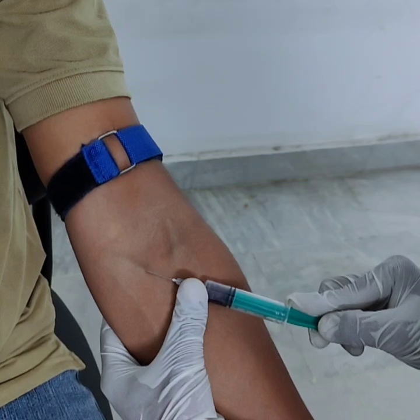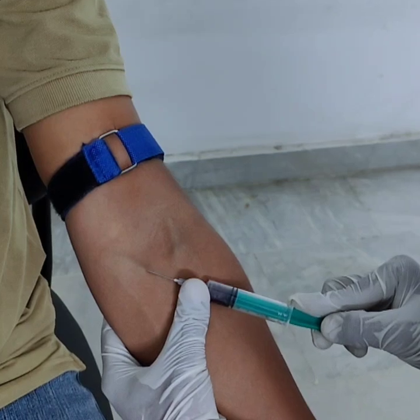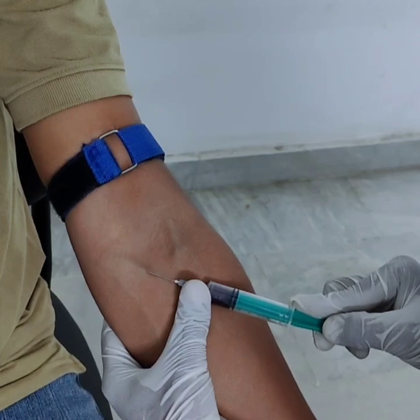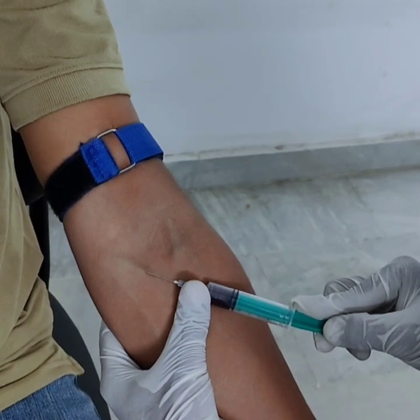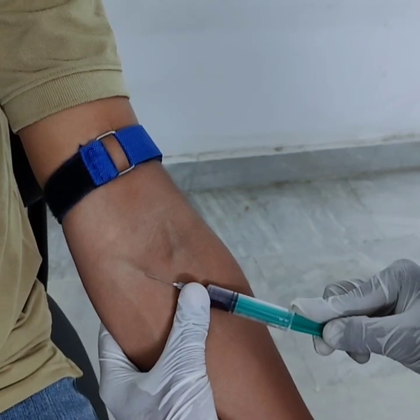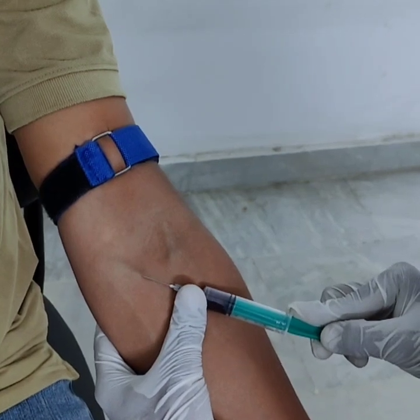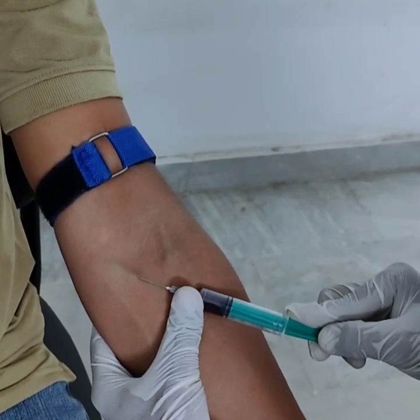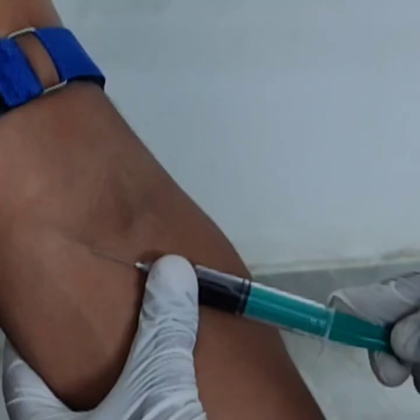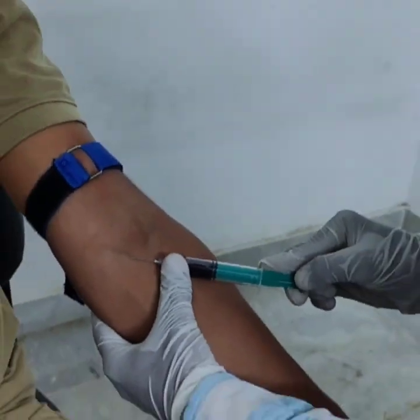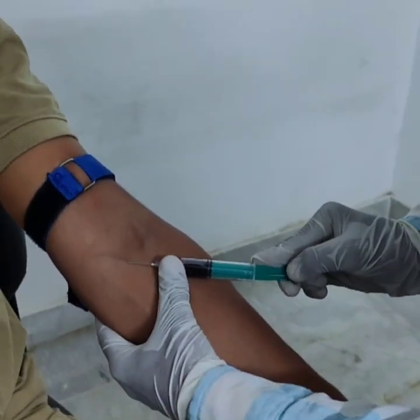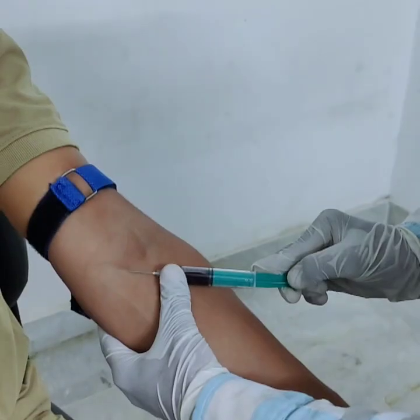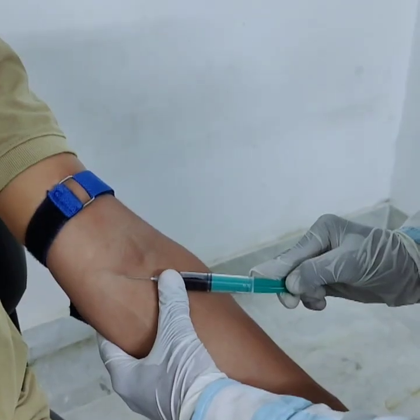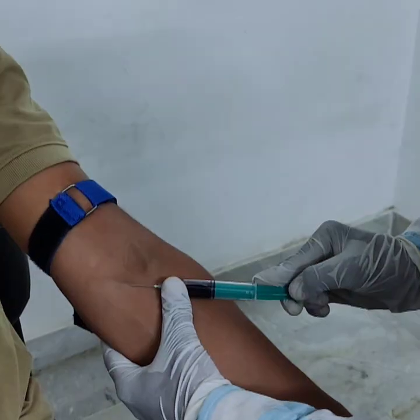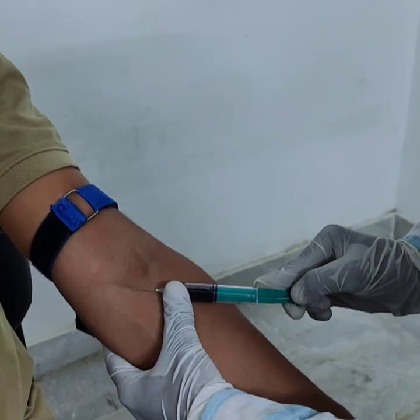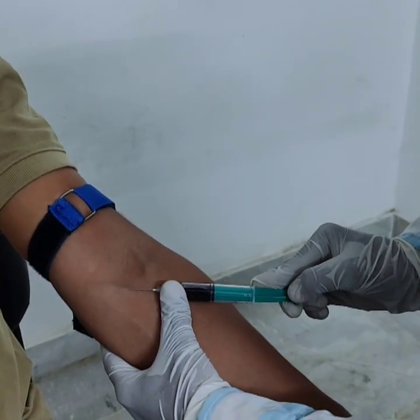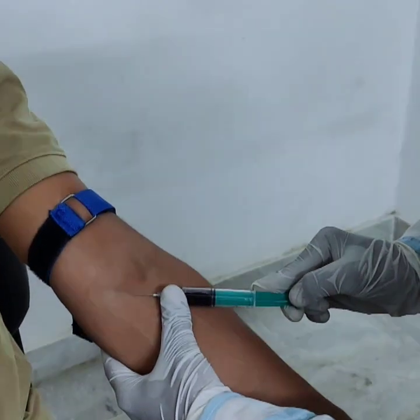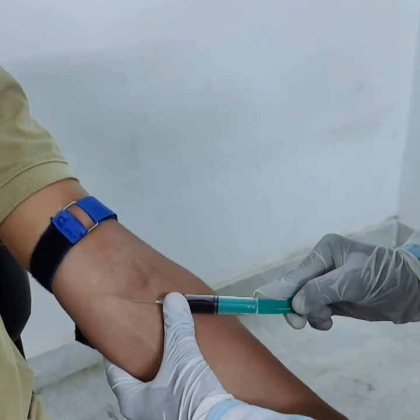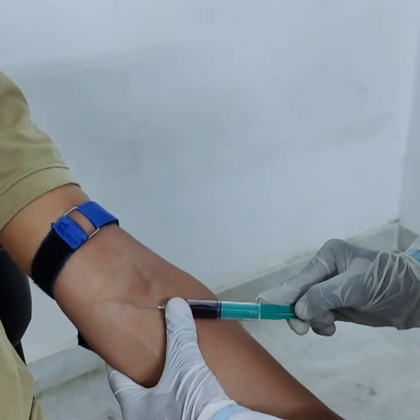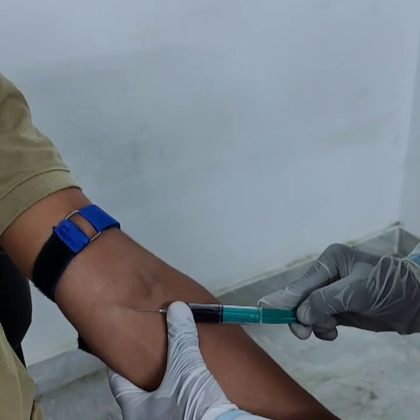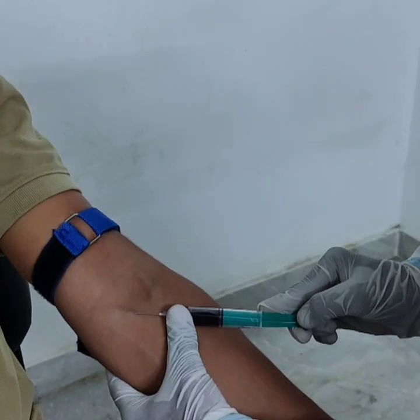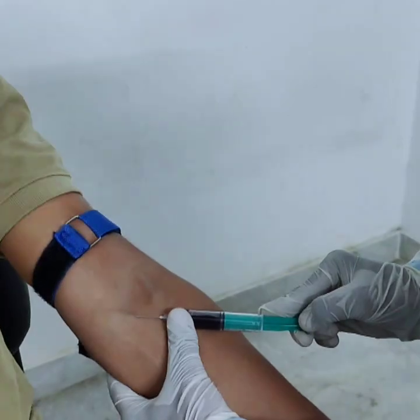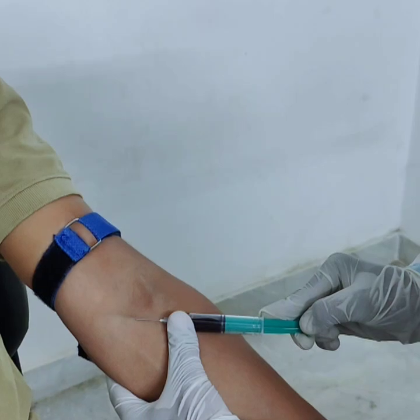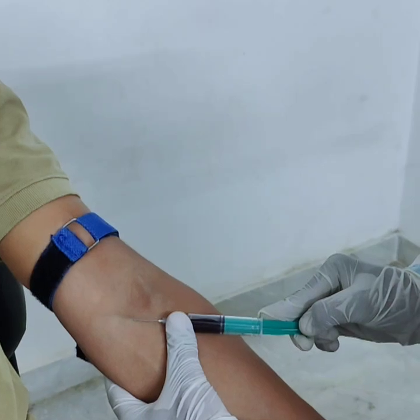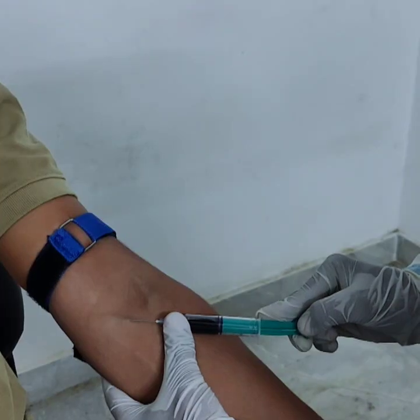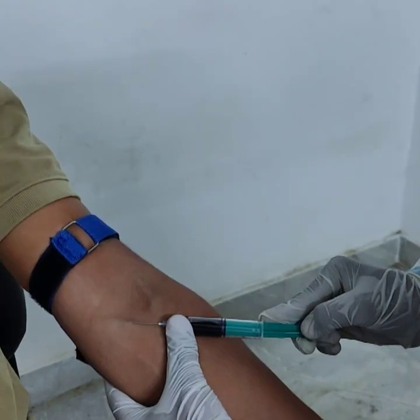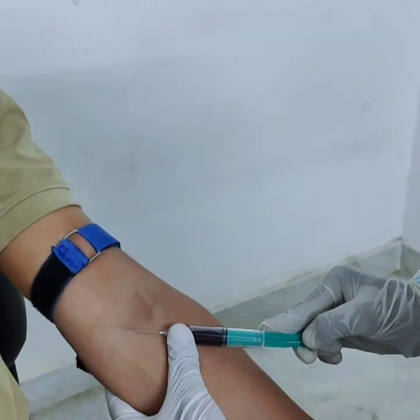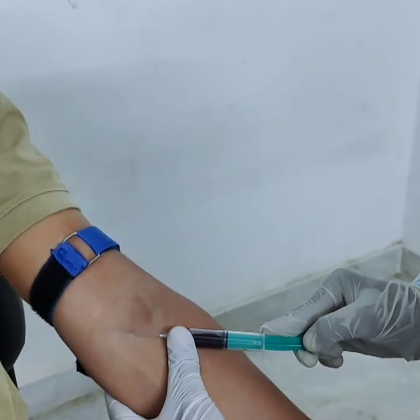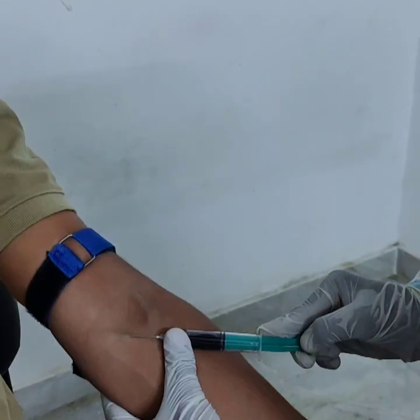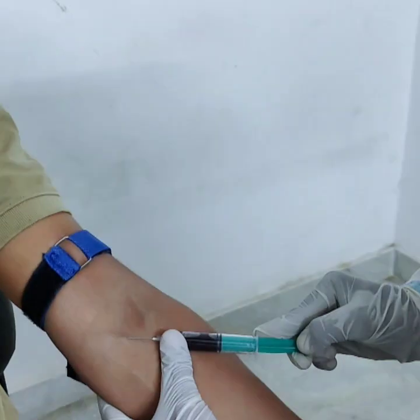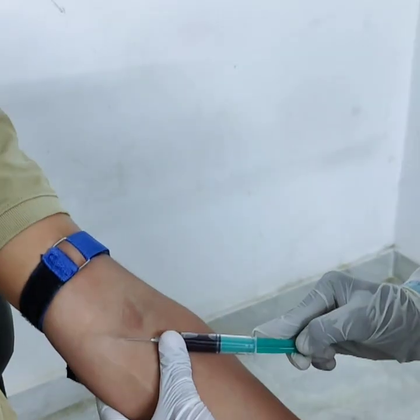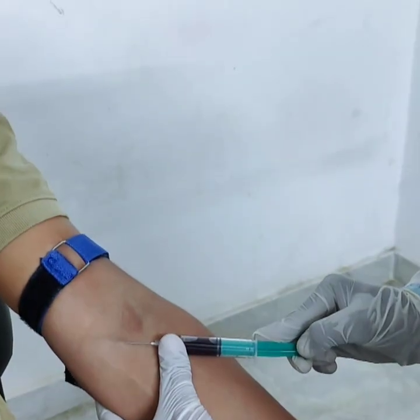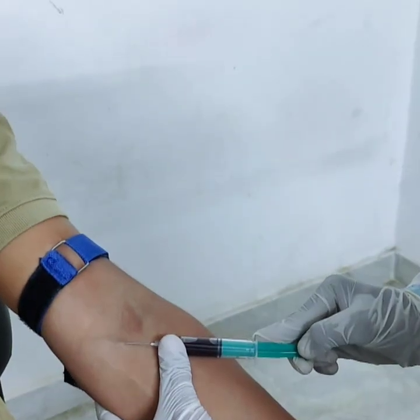Then, fill the tubes in the correct order if multiple tests are ordered. Do not shake the tubes — gently invert them if needed.